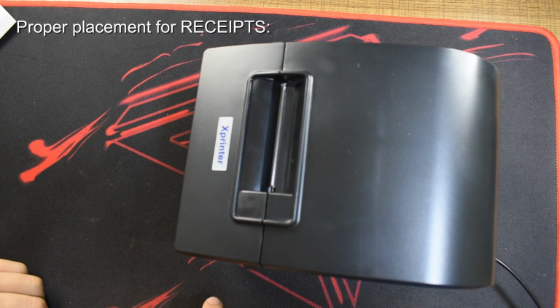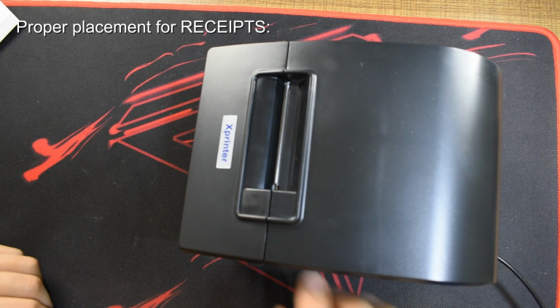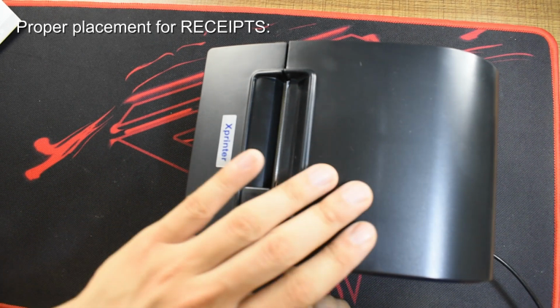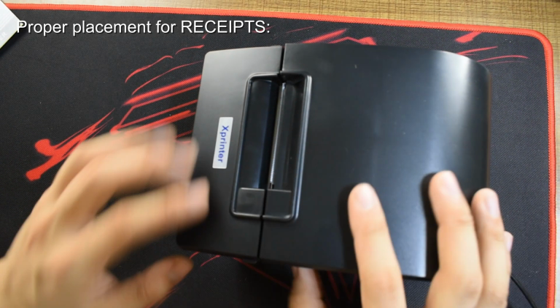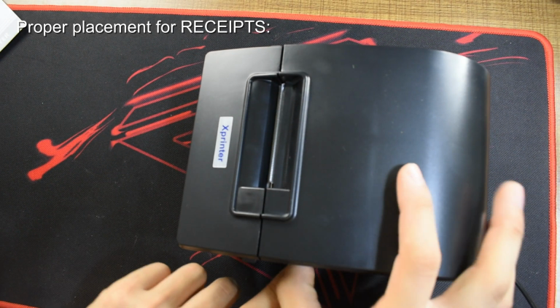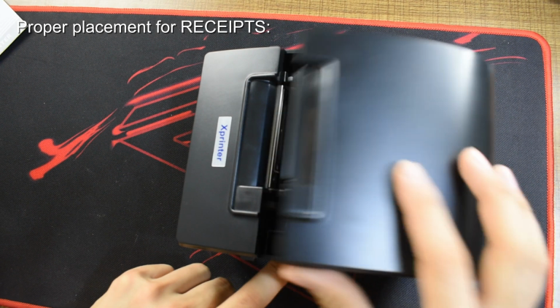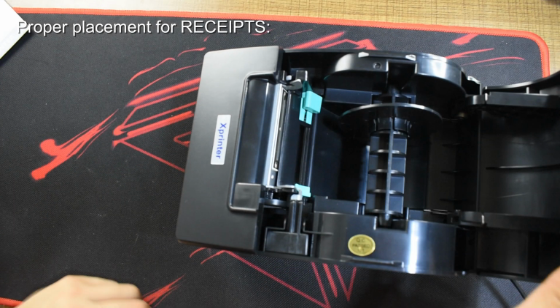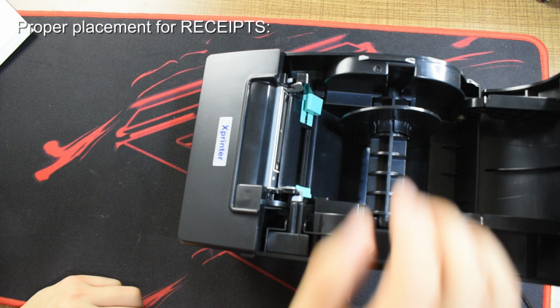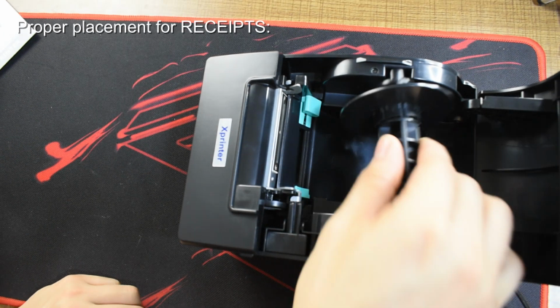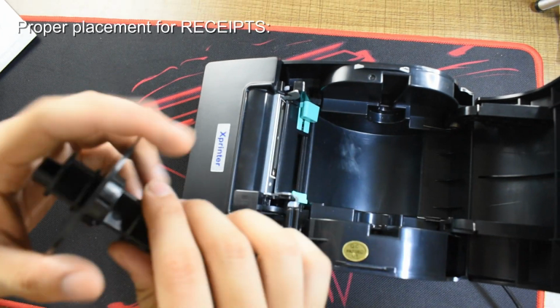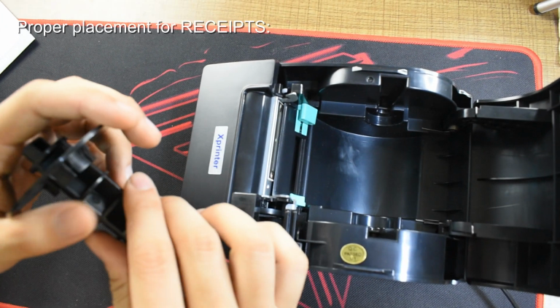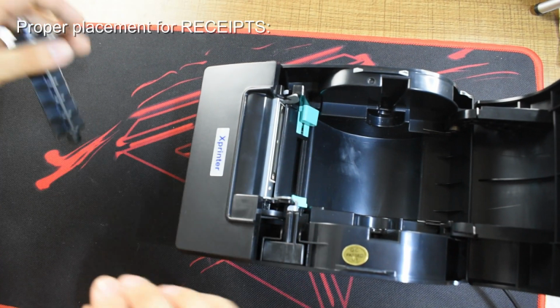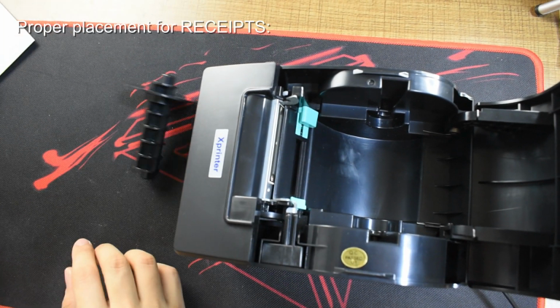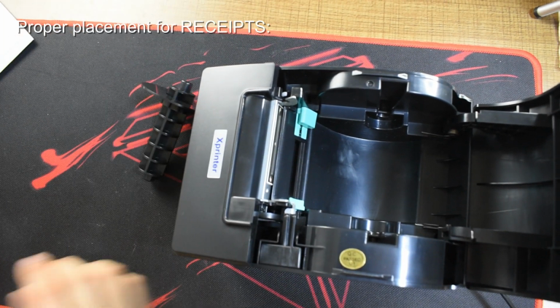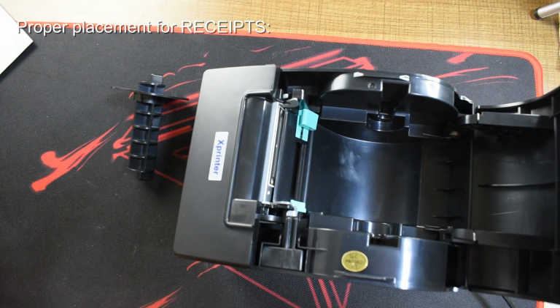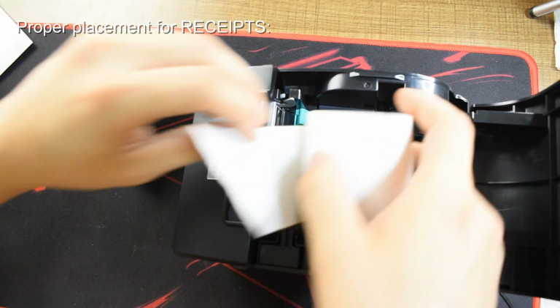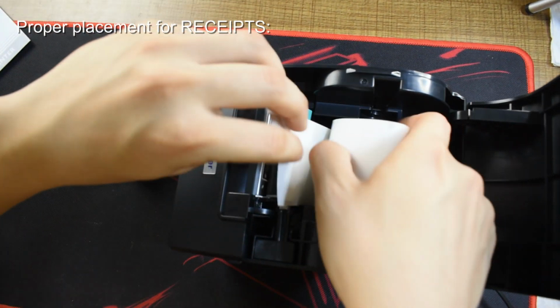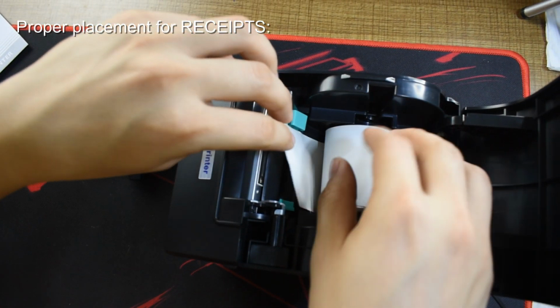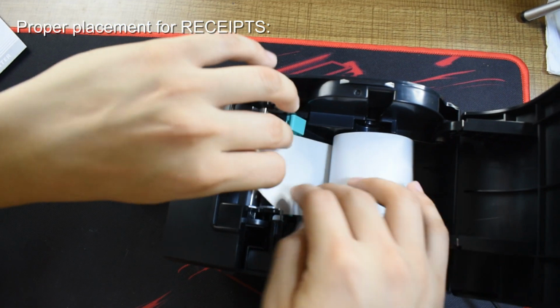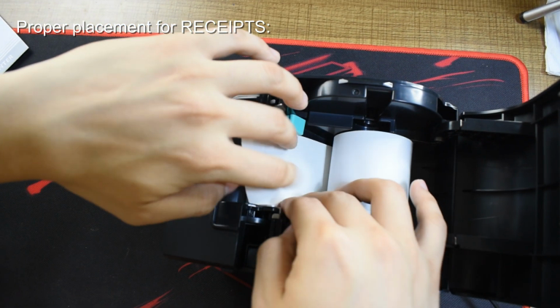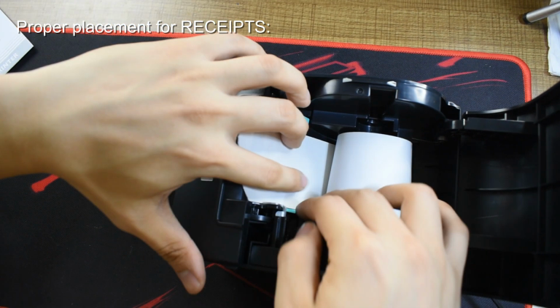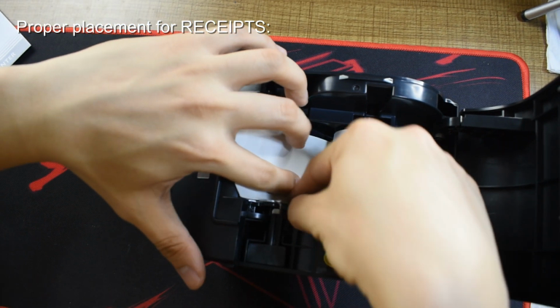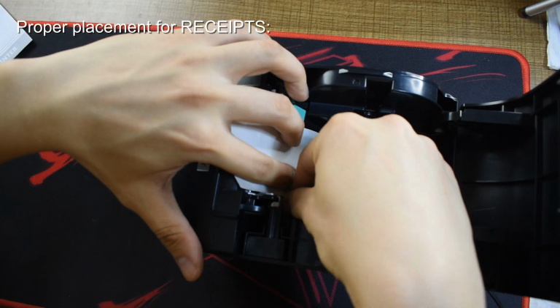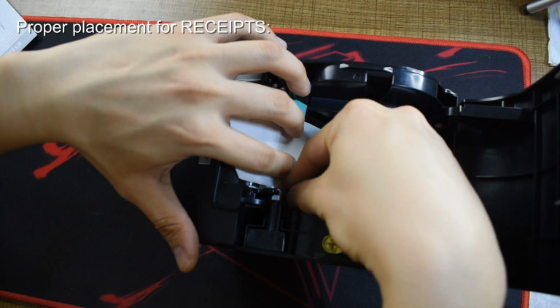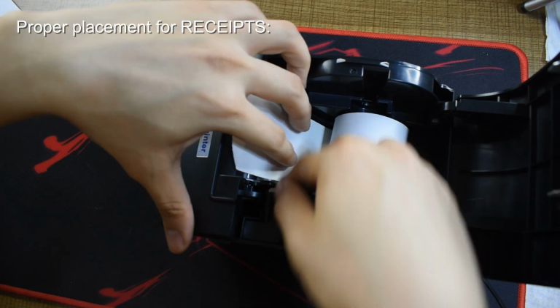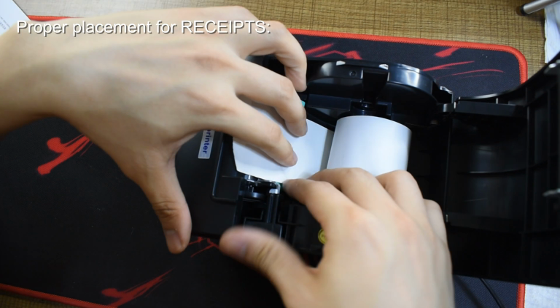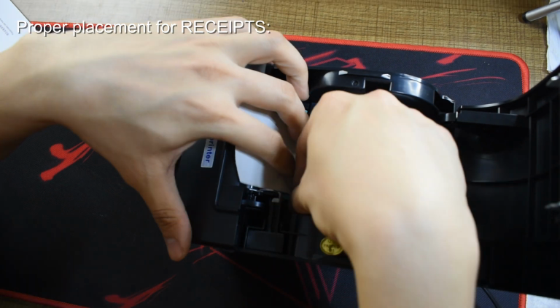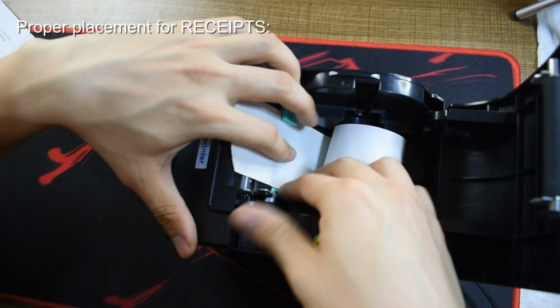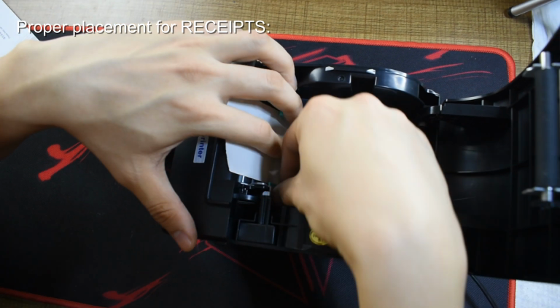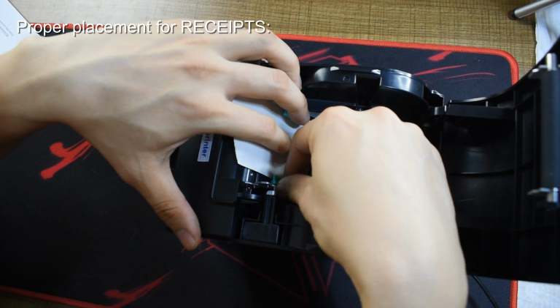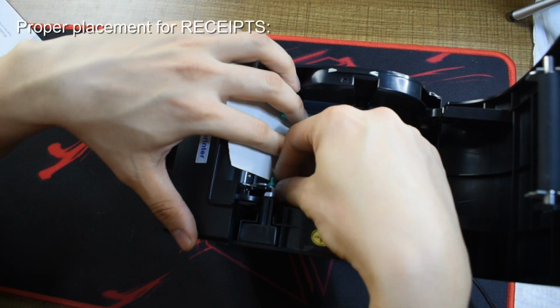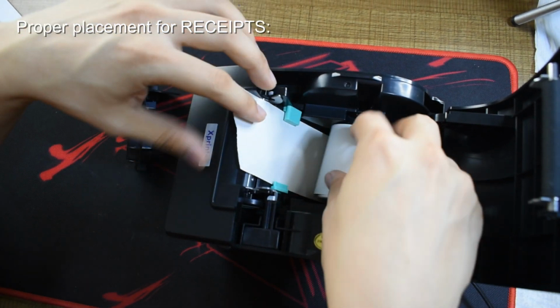I'll be showing you how to load your thermal receipts and stickers properly. More emphasis on the sticker part, because it has to be facing up so we can print properly.